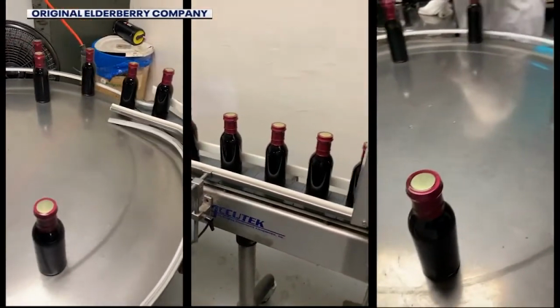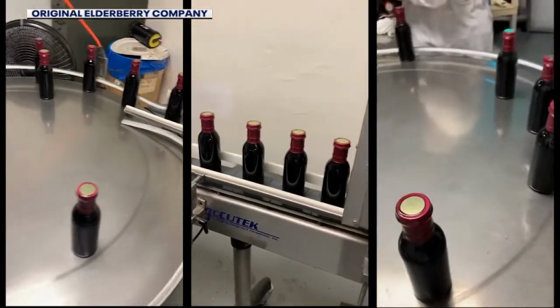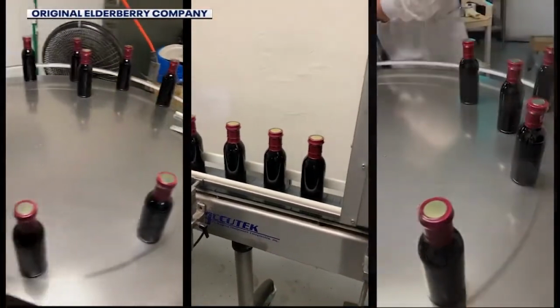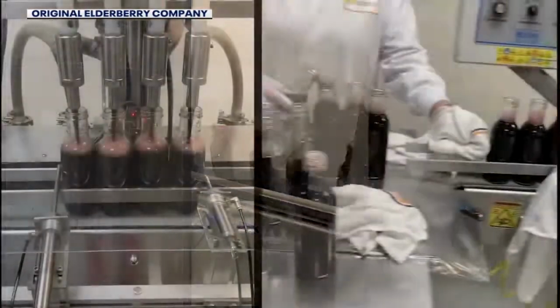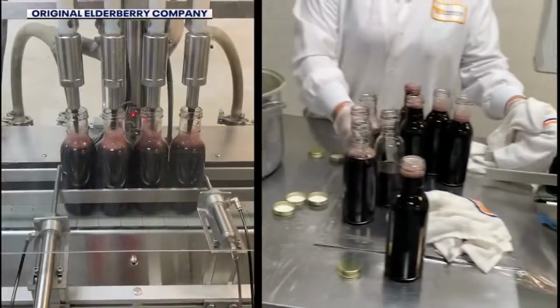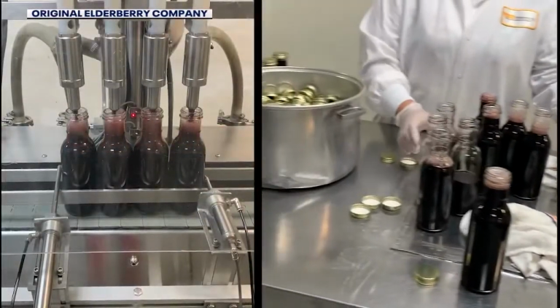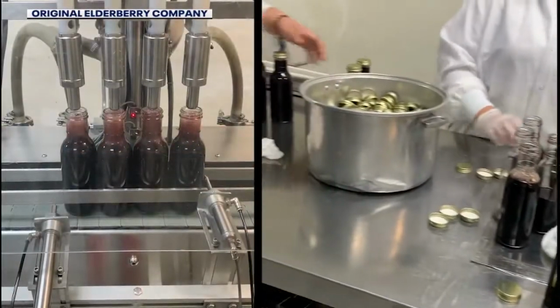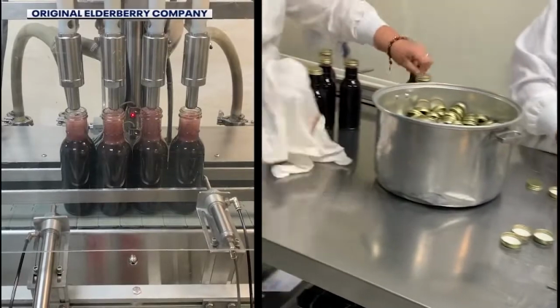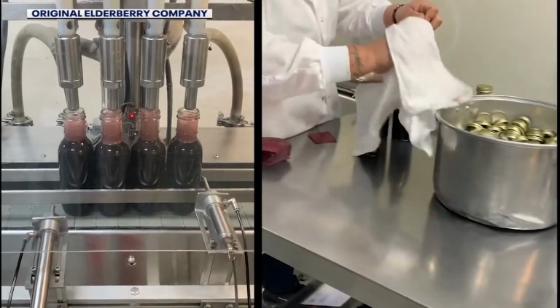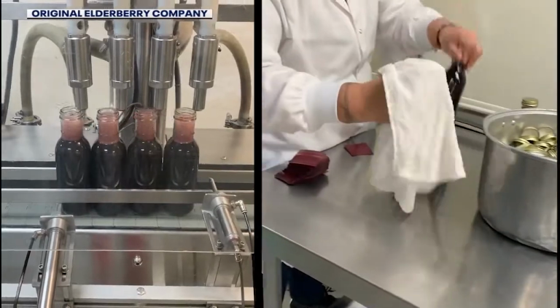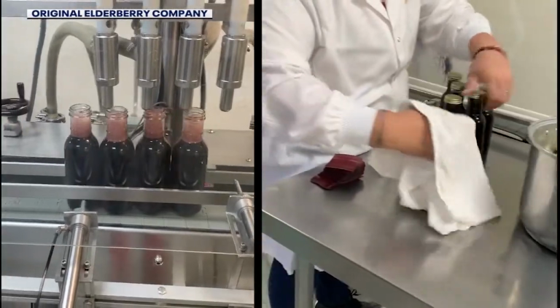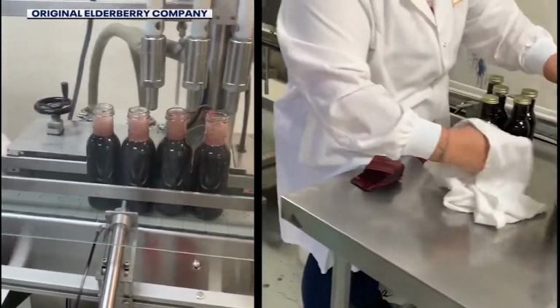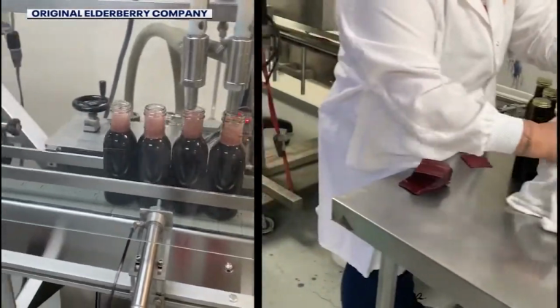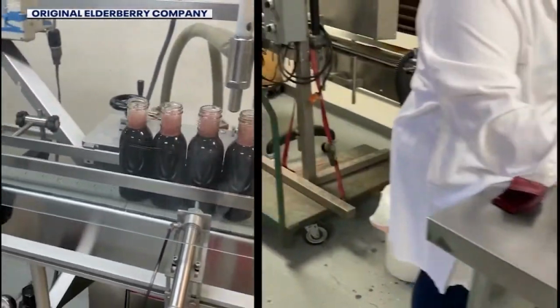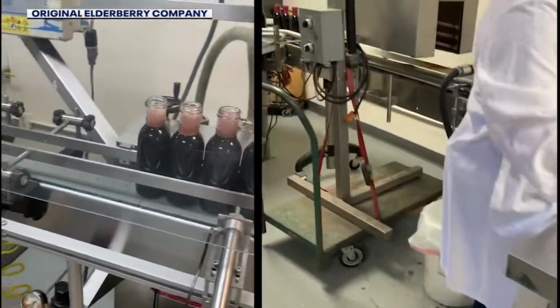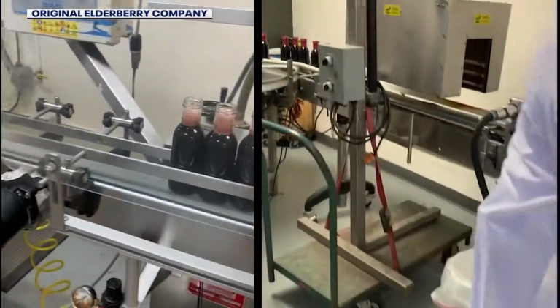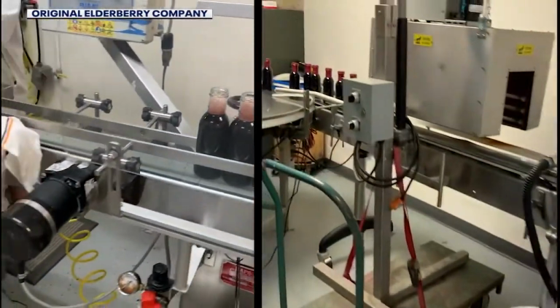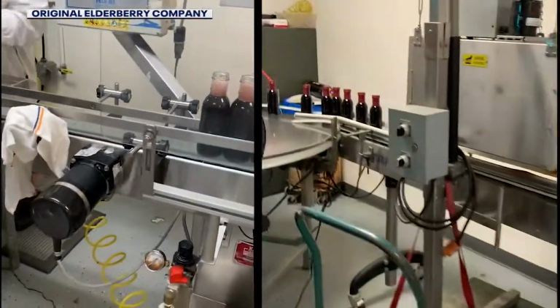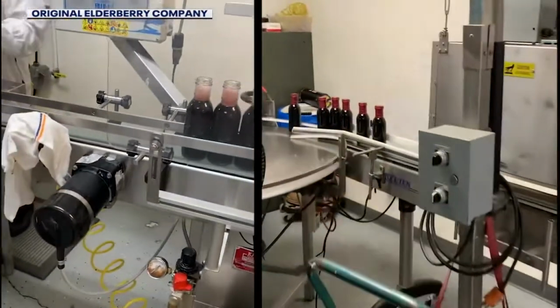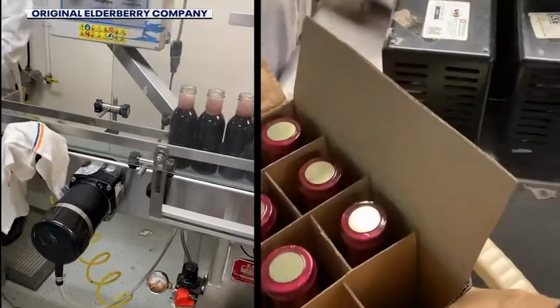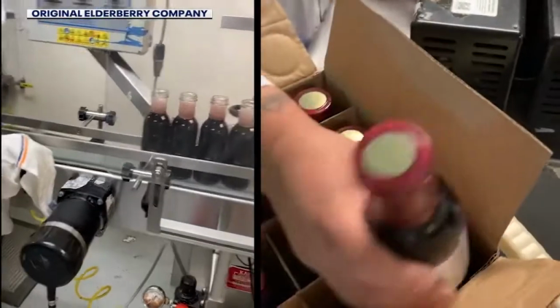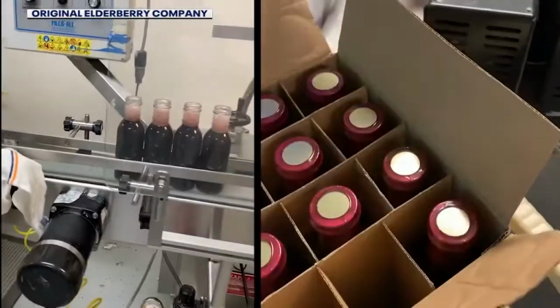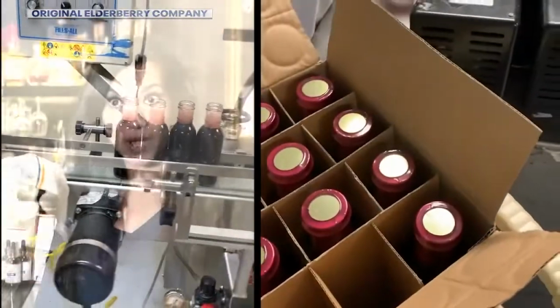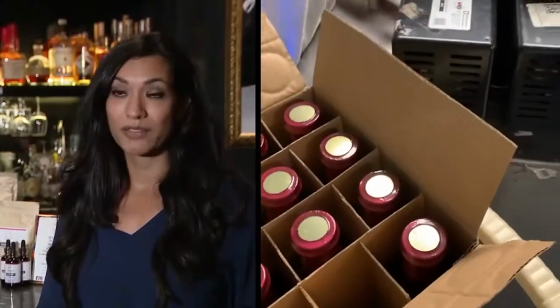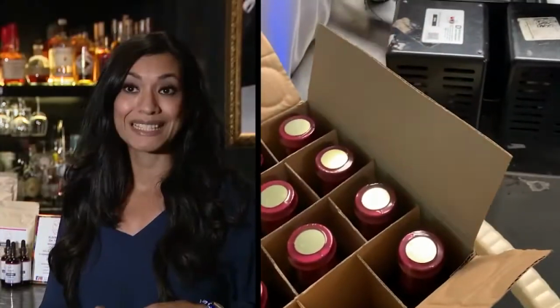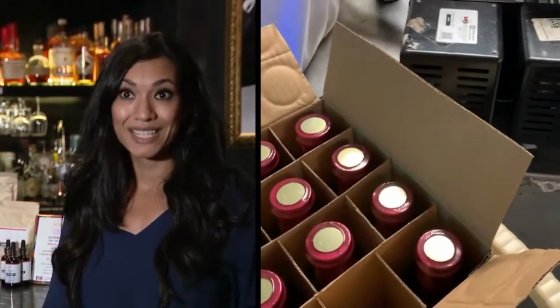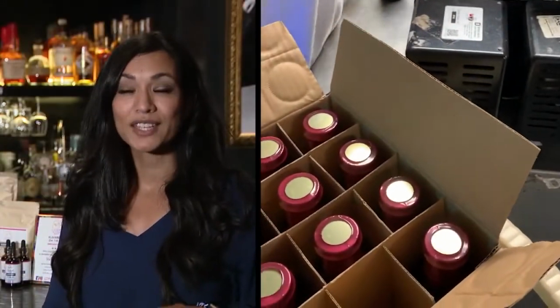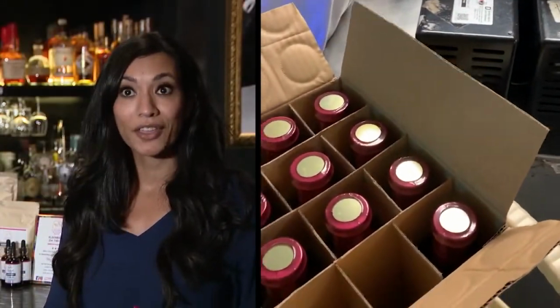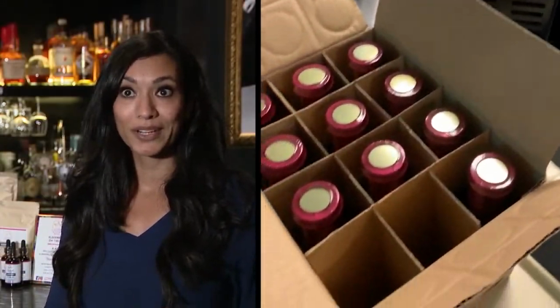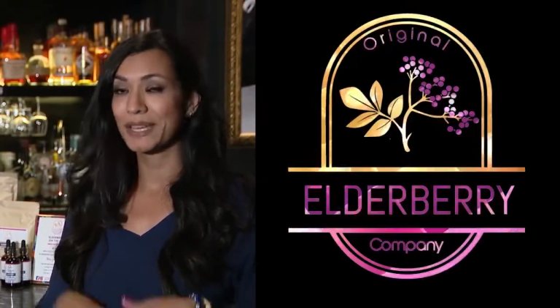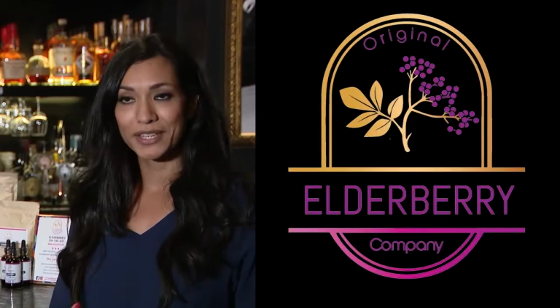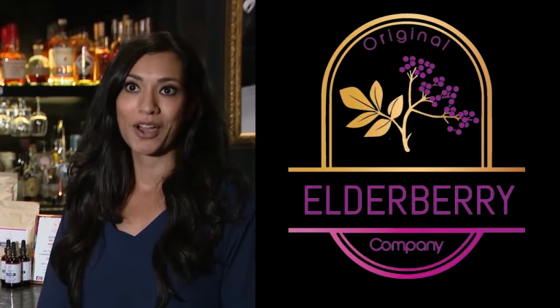Her elderberry syrup and soaps are made right here in Phoenix, and this small-batch company is branching out into the community. She says some local doctors are even using the product. One of them had a sinus infection — nothing worked until they took our product.